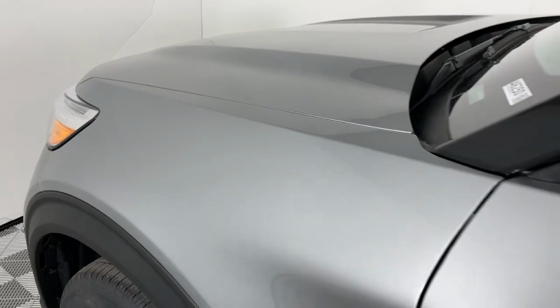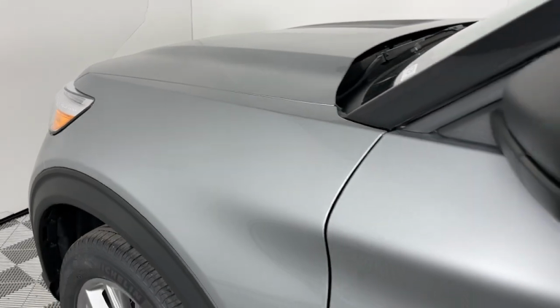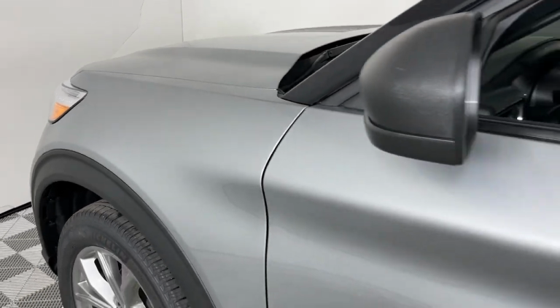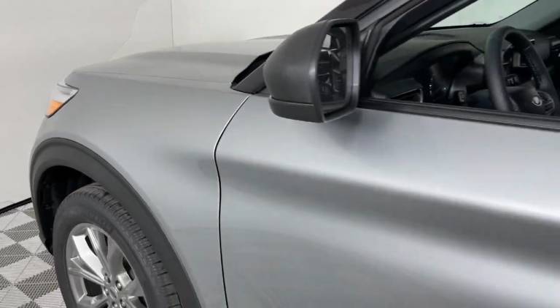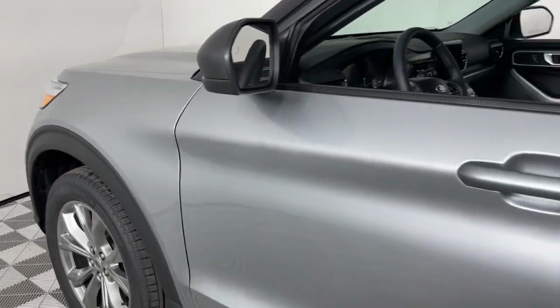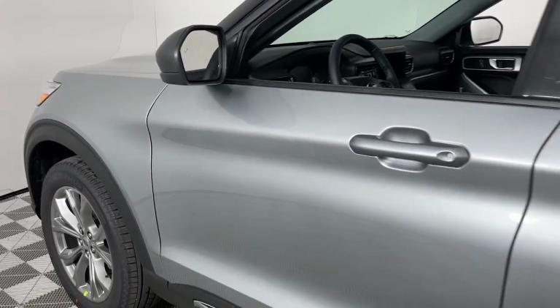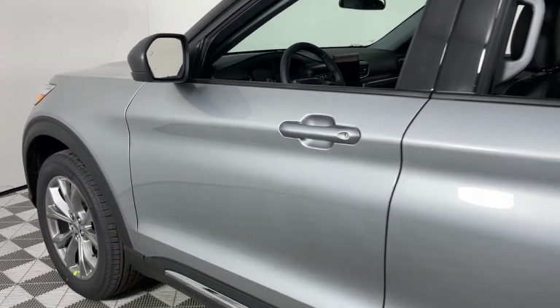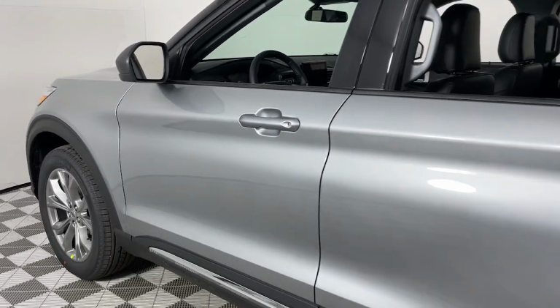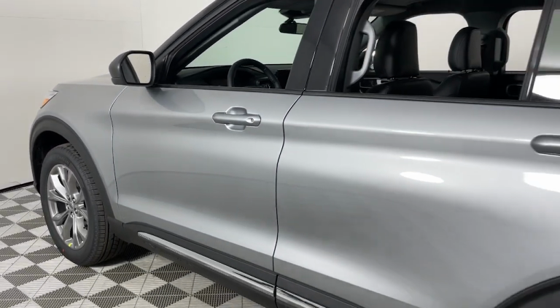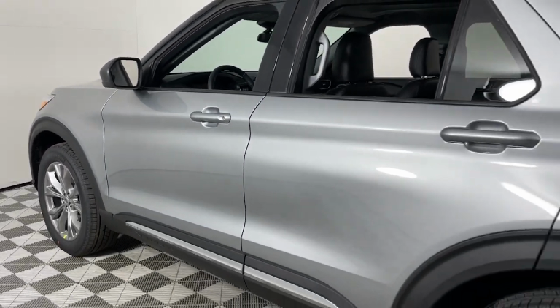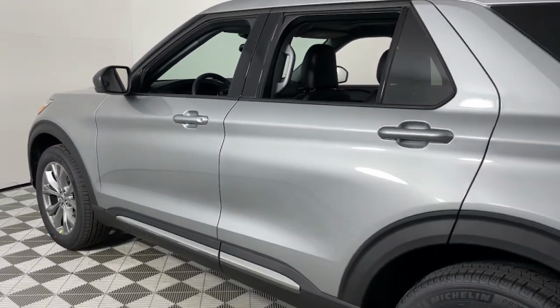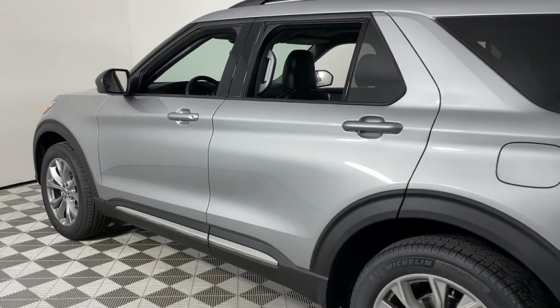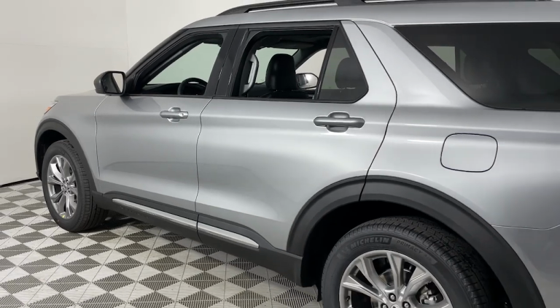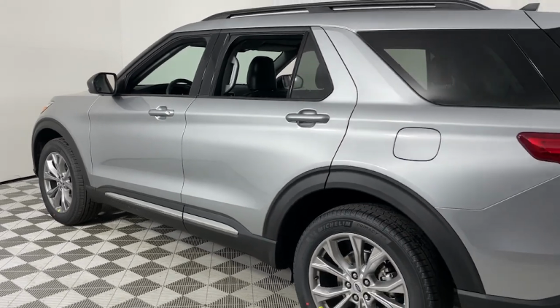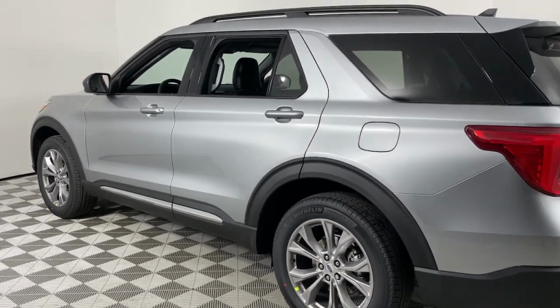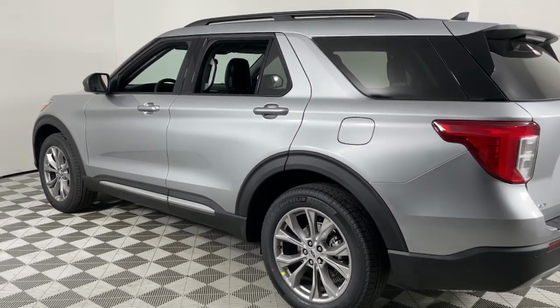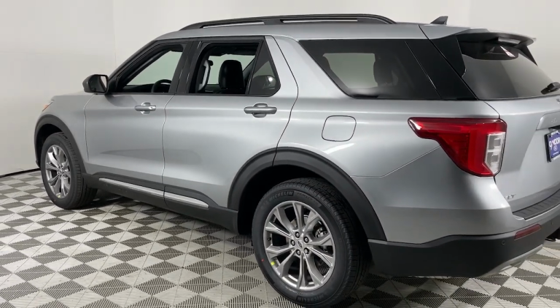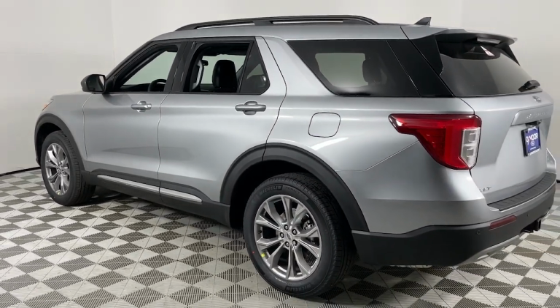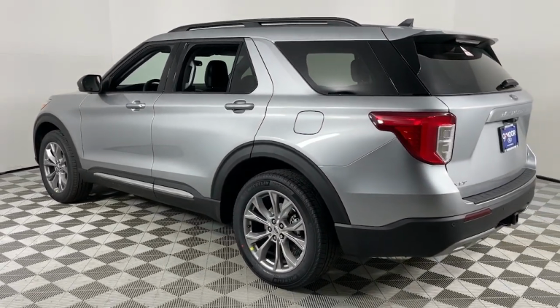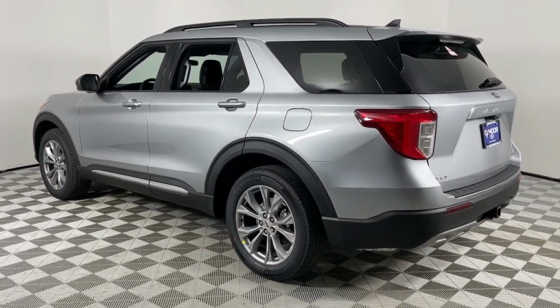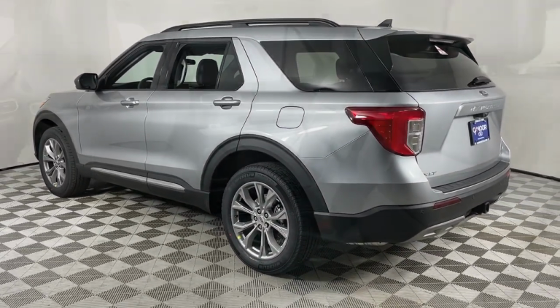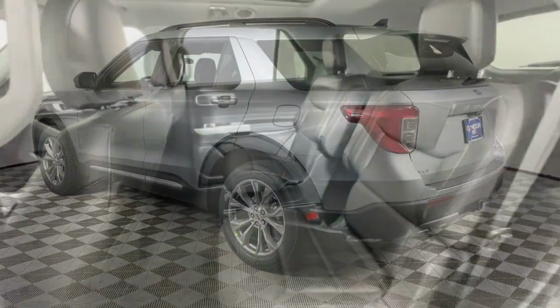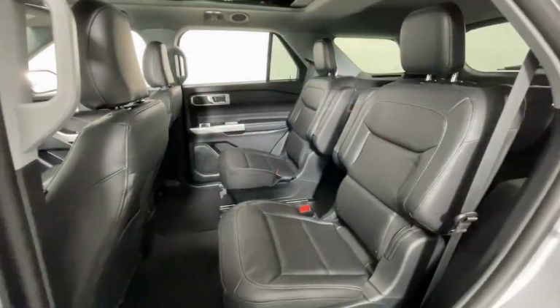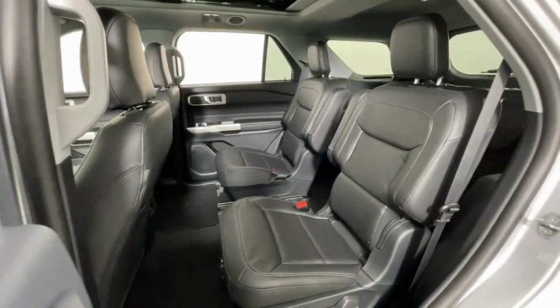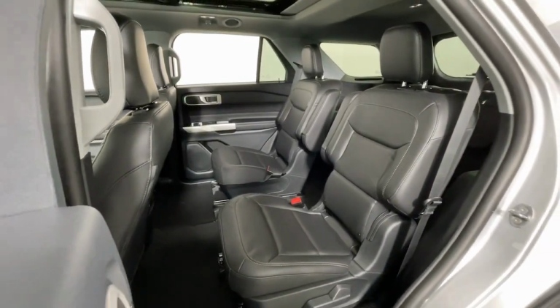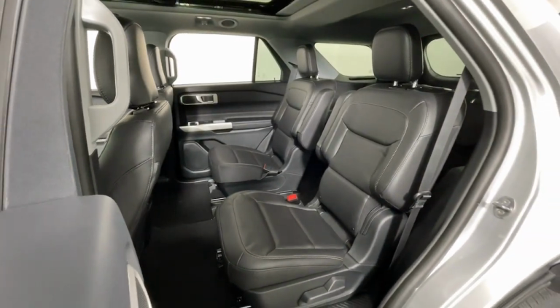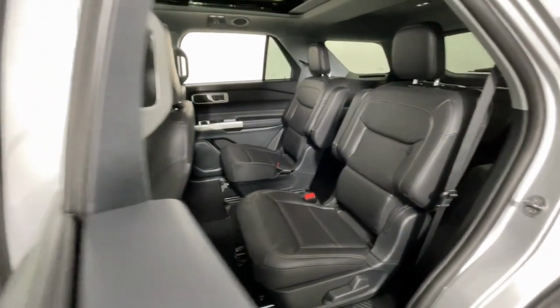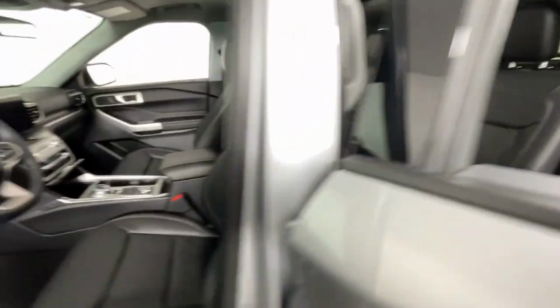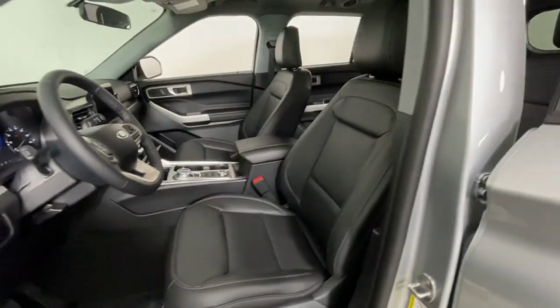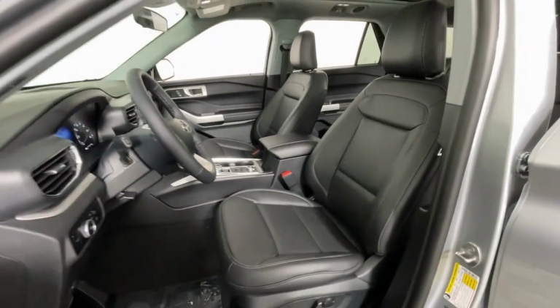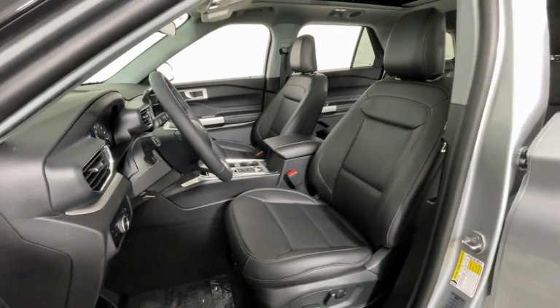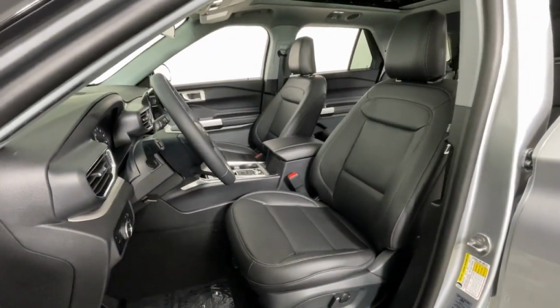Picture yourself in the 2023 Ford Explorer. Here's an Explorer that brings an uncompromising spirit to all your adventures. Behind its commanding stance, you'll find a refined, comfortable driving experience.